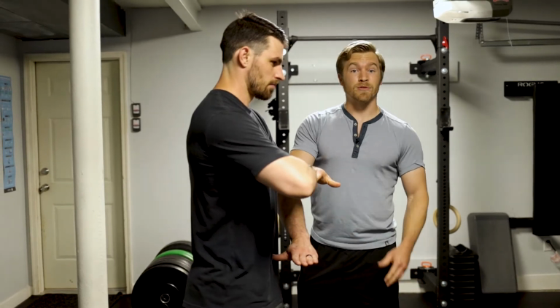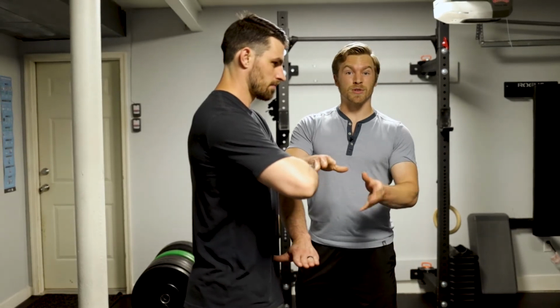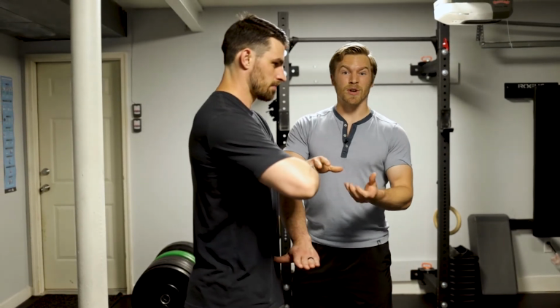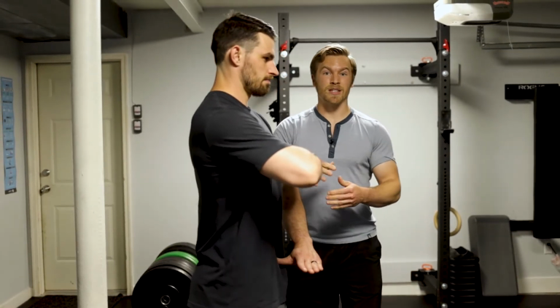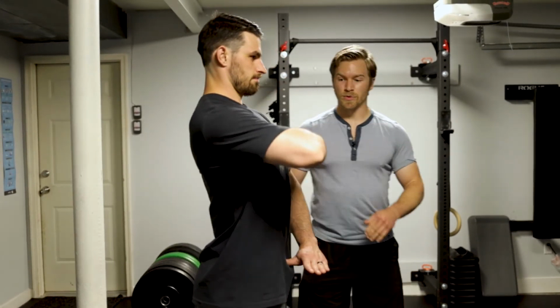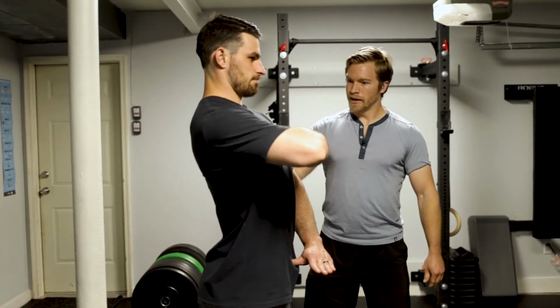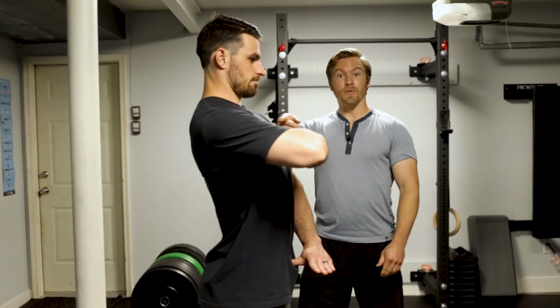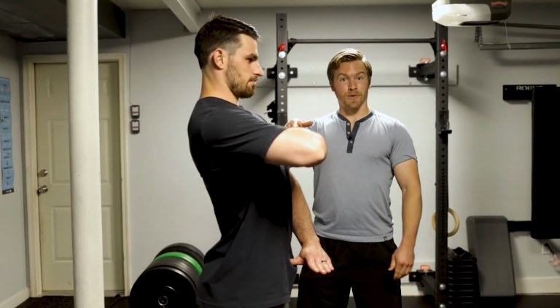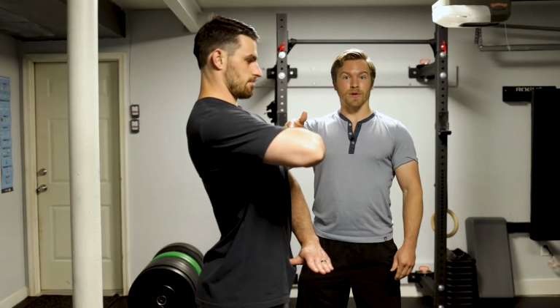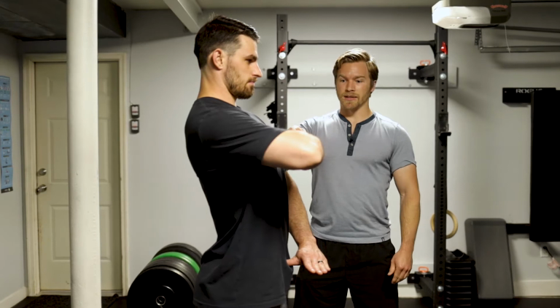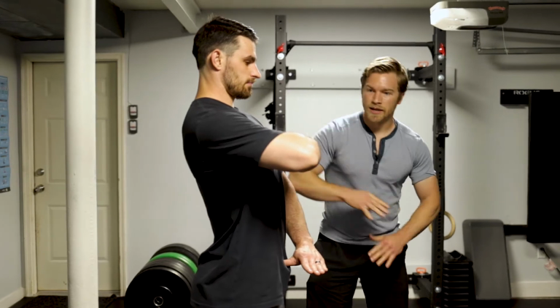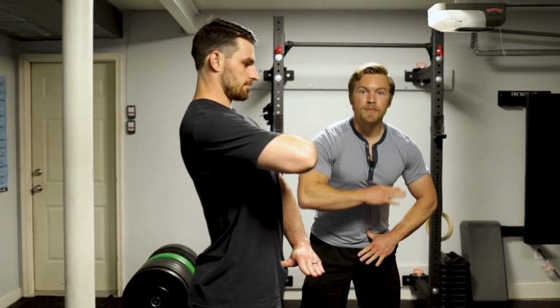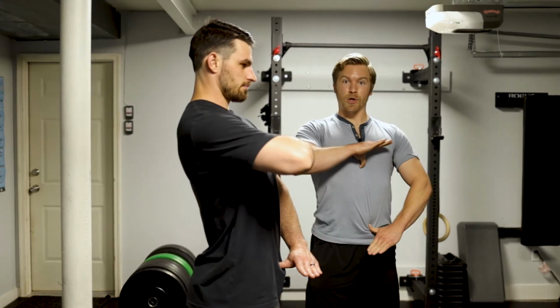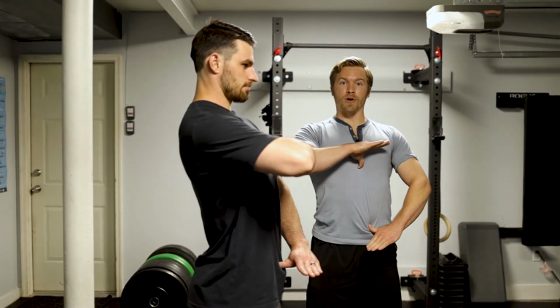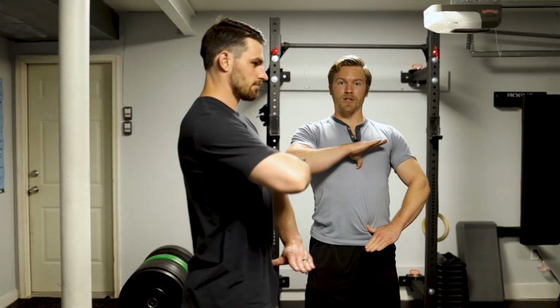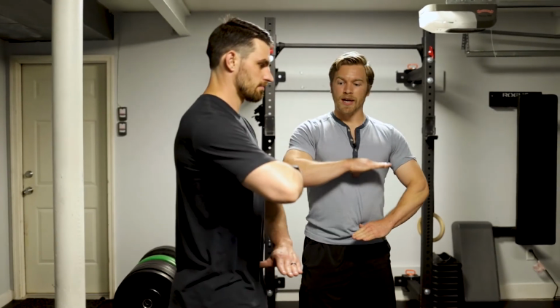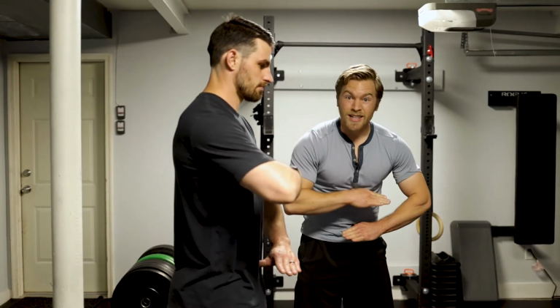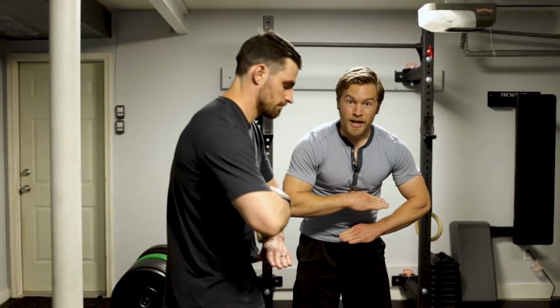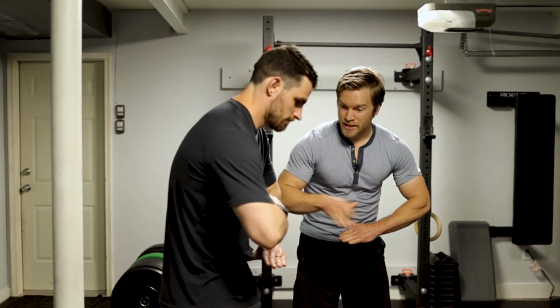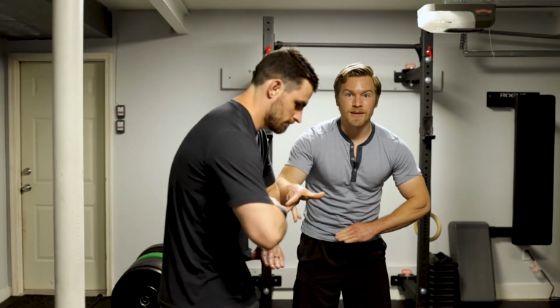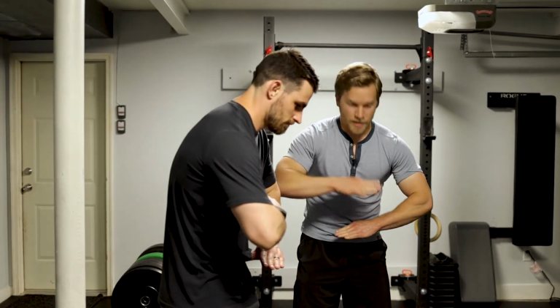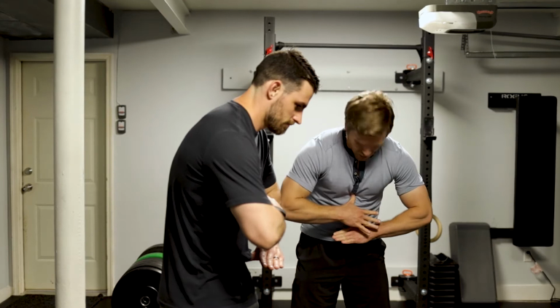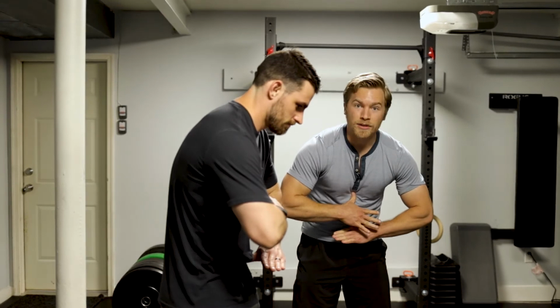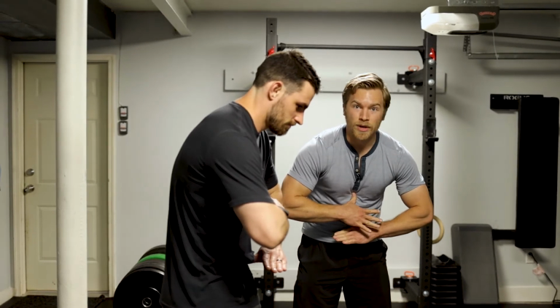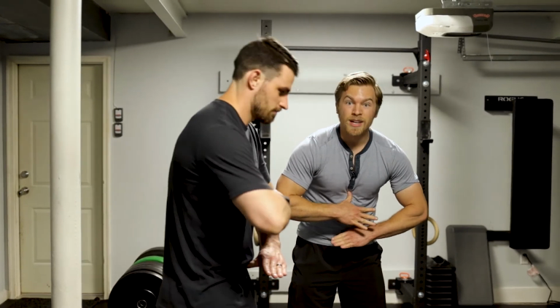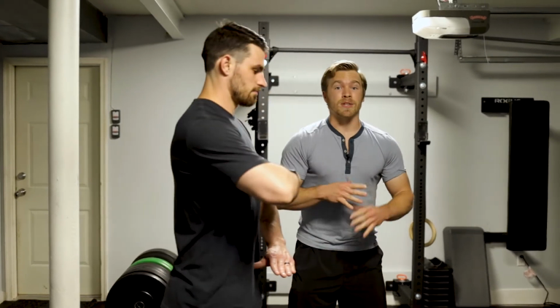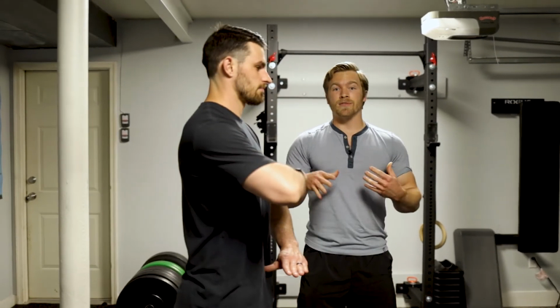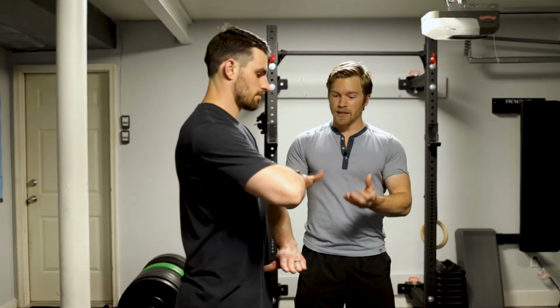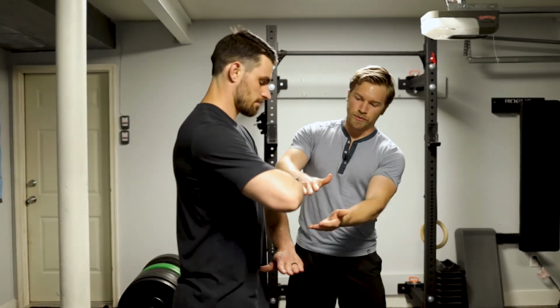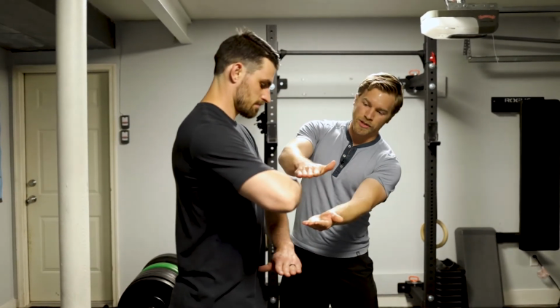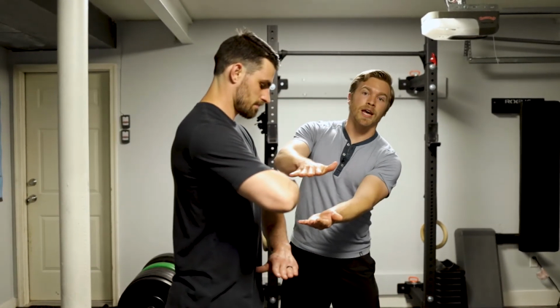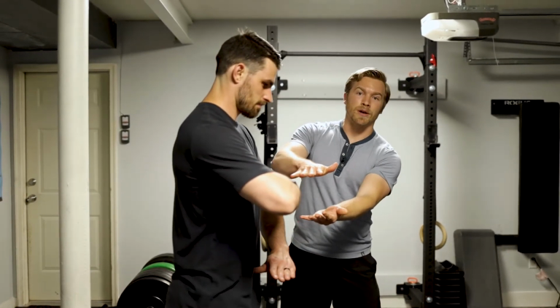I'm going to have Patrick demonstrate the difference between what we often run into with our clients: being in this over-arched position, and then sometimes being rounded as well. With the deadlift, ideally we want to make sure those hands are parallel.